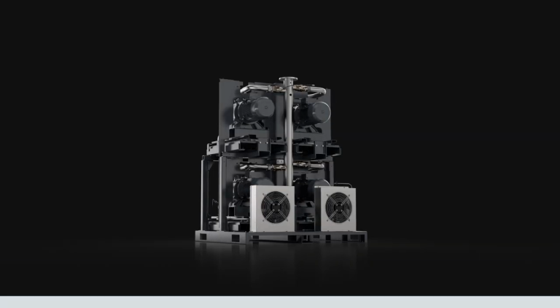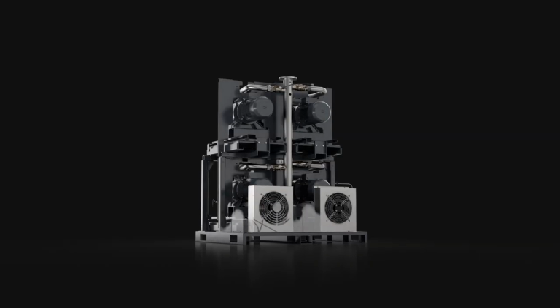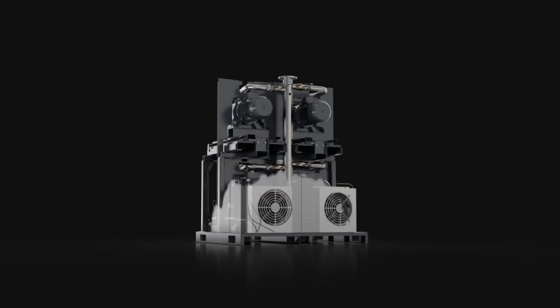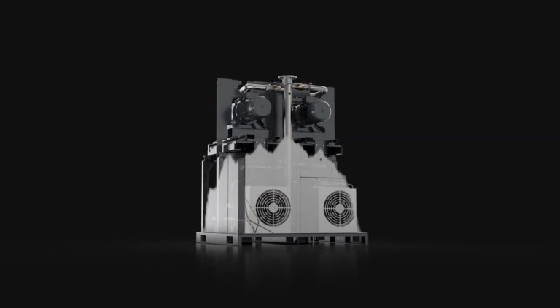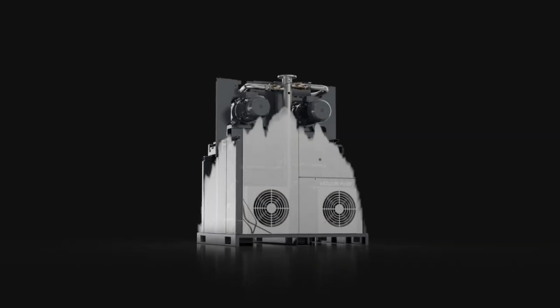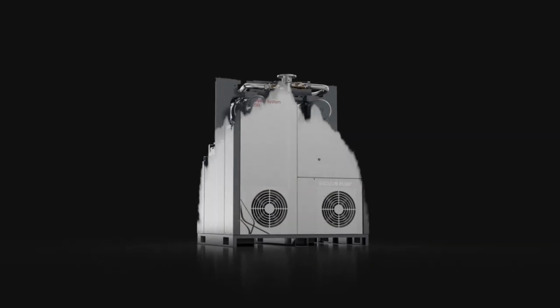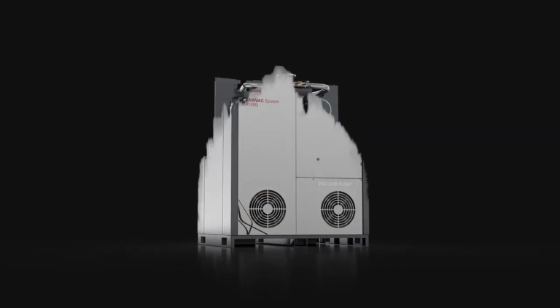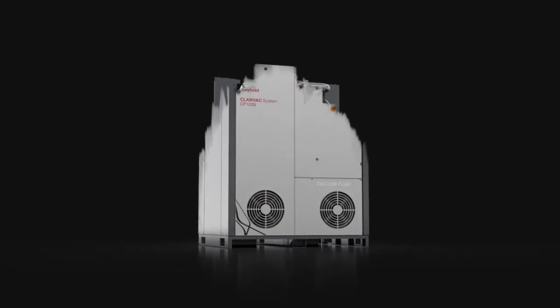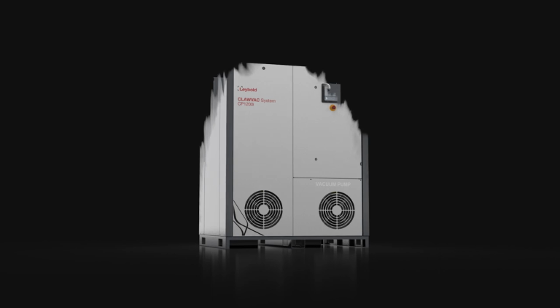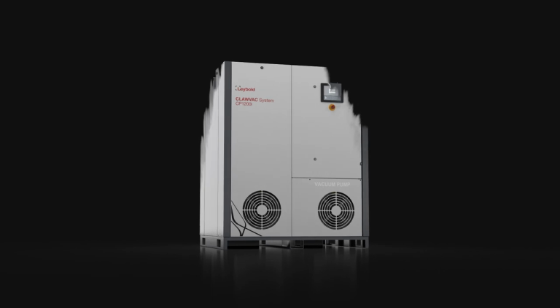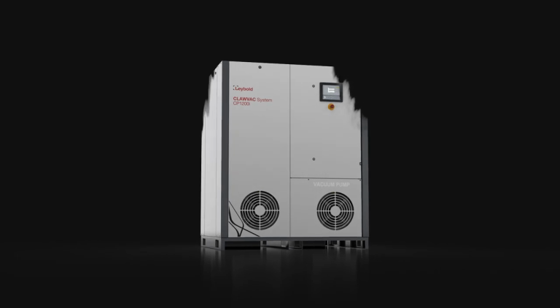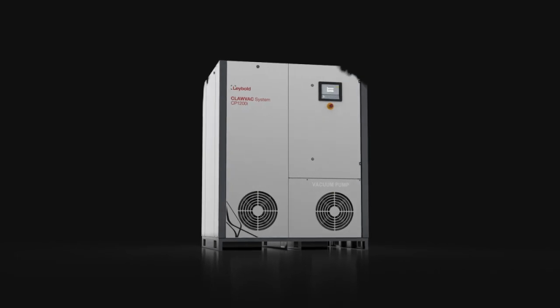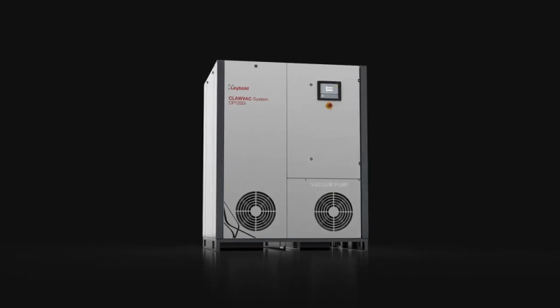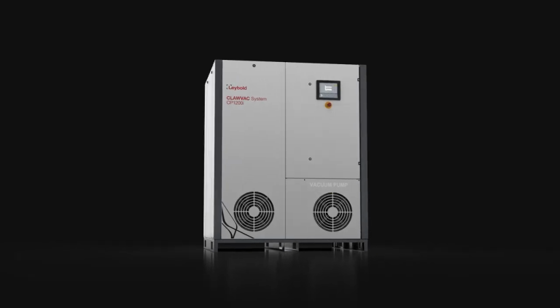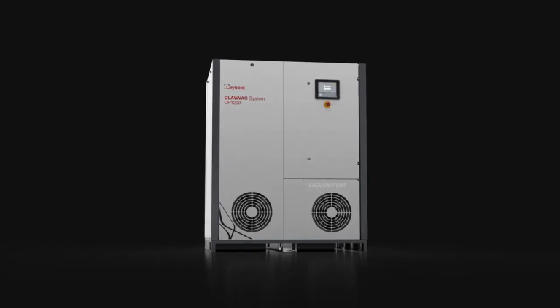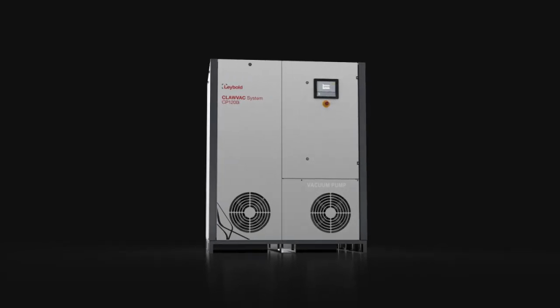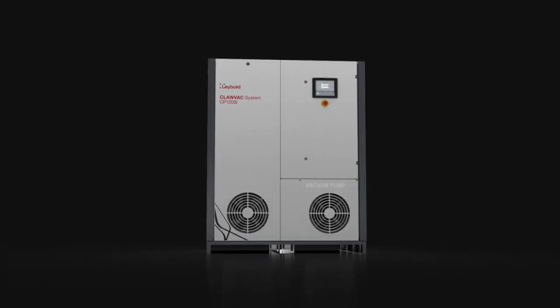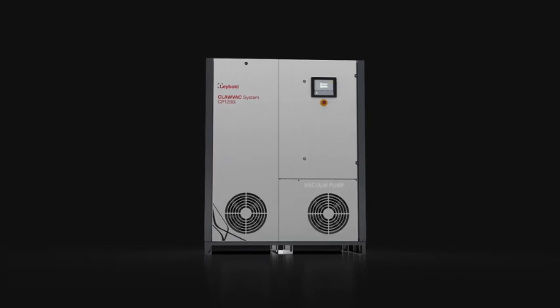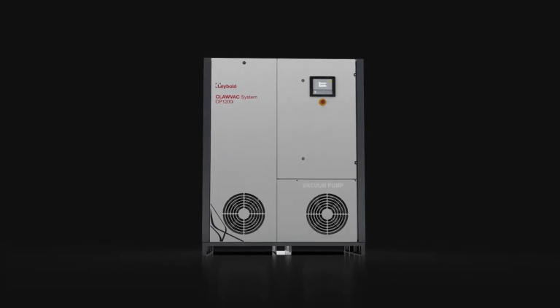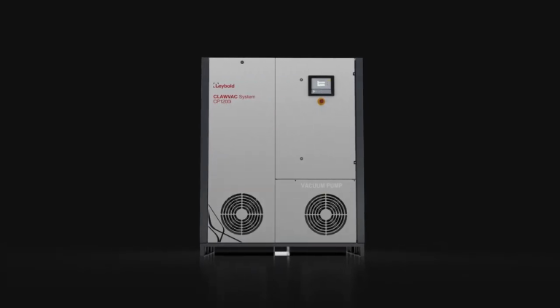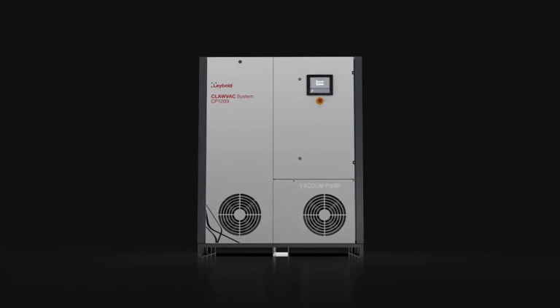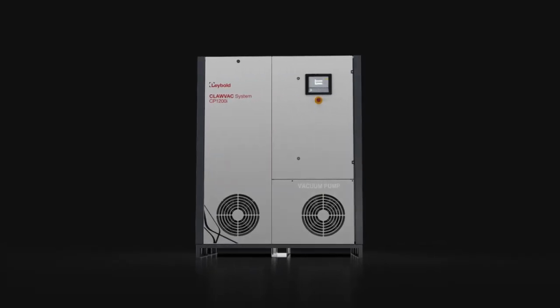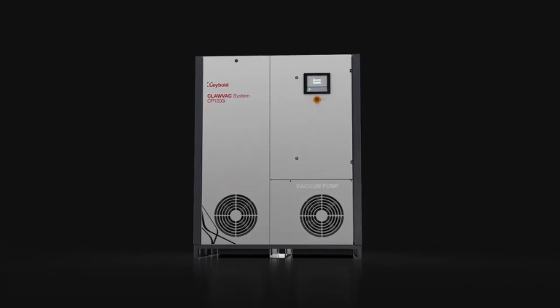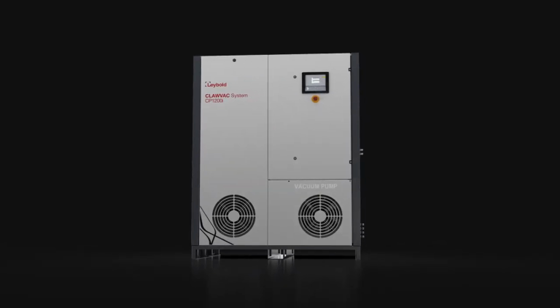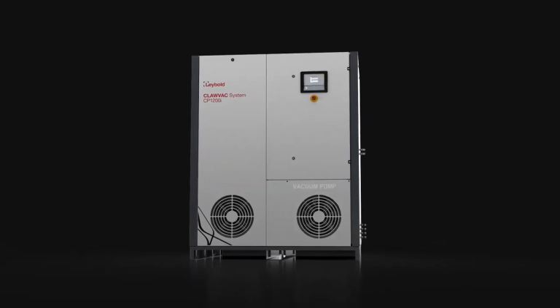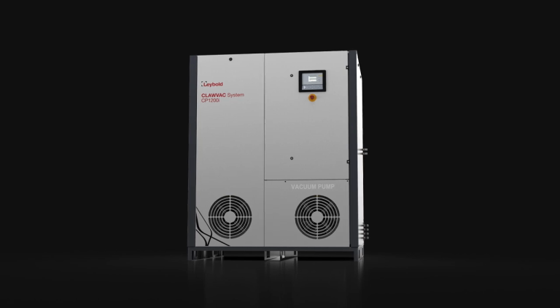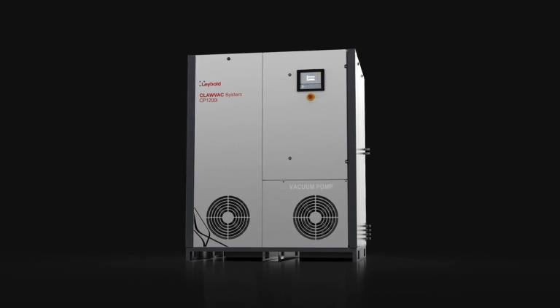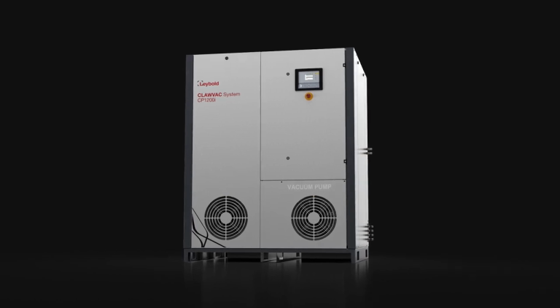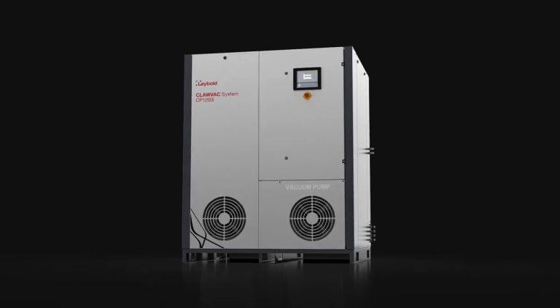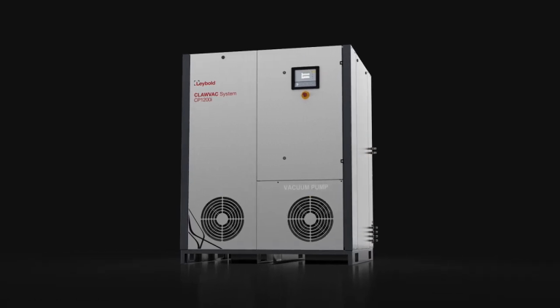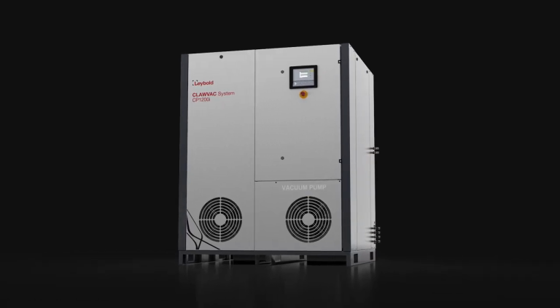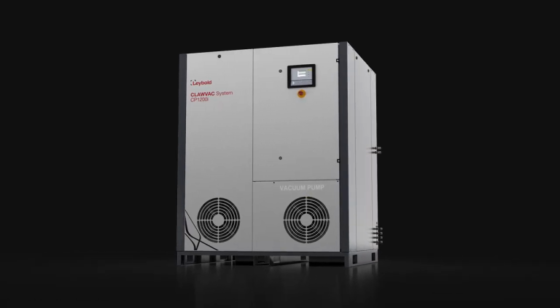Each of the CLAVAC pumps in the system is durable and reliable. Their robust design and ease of maintenance makes this system perfectly suited for rough vacuum applications.